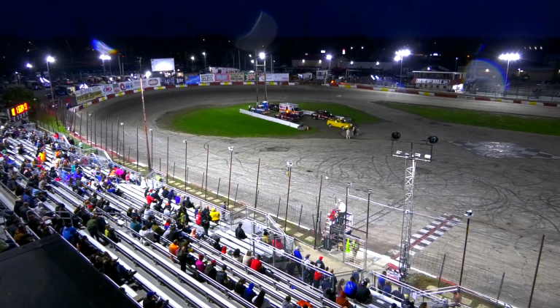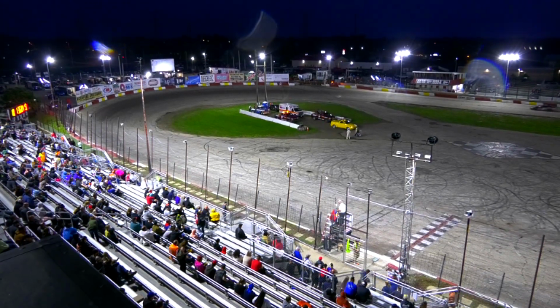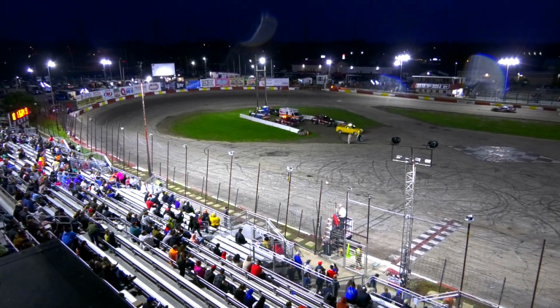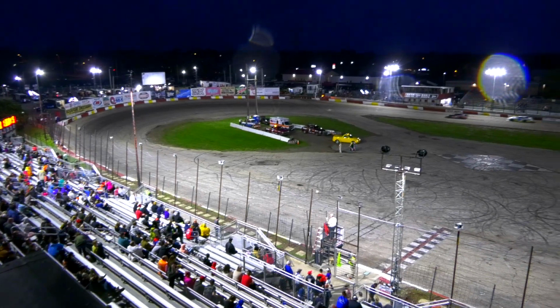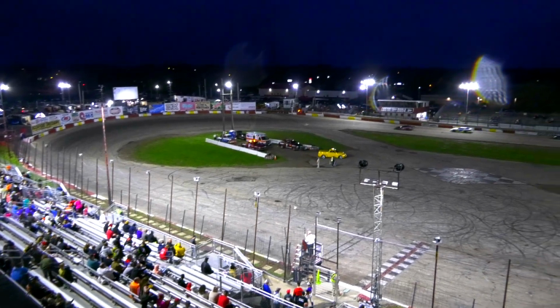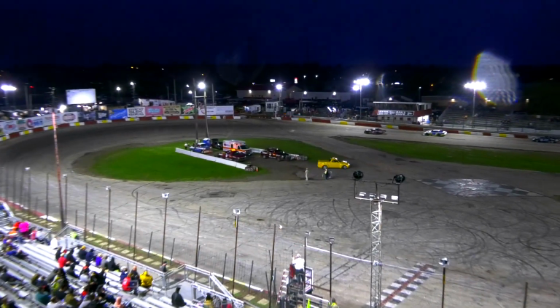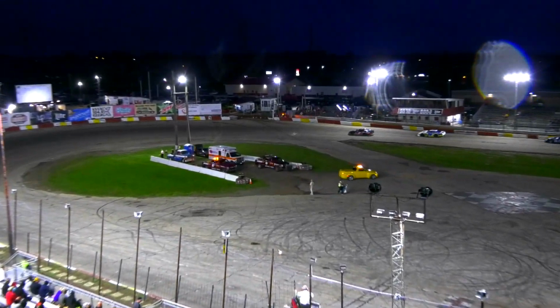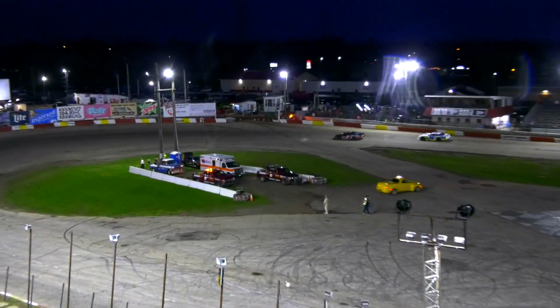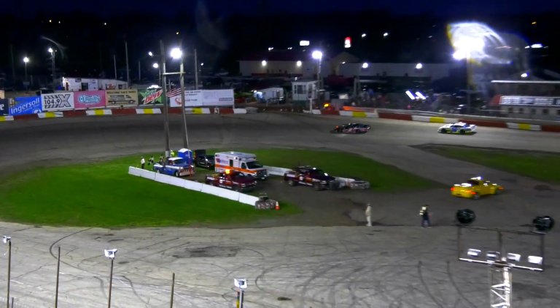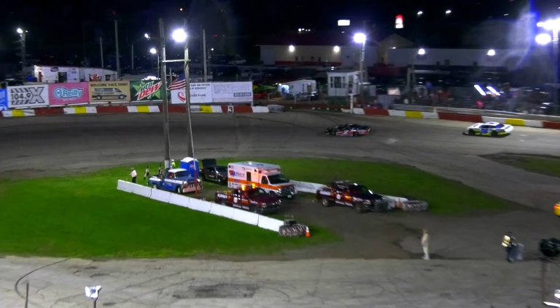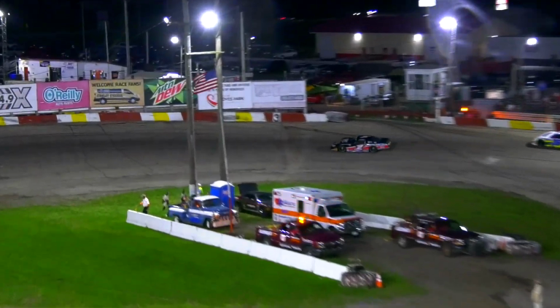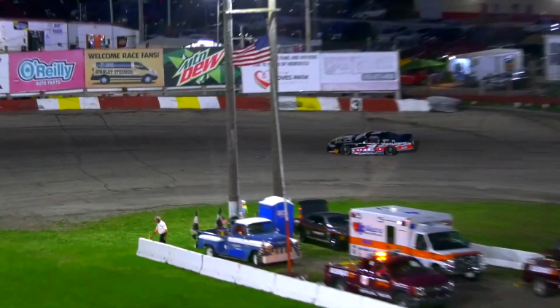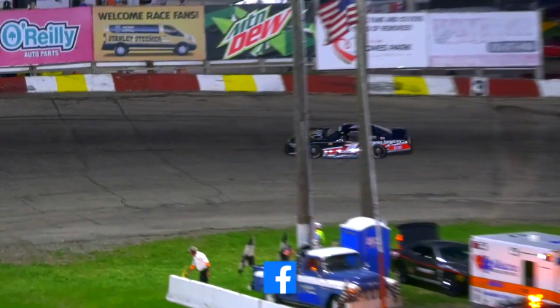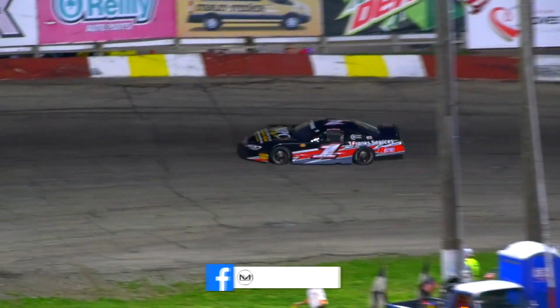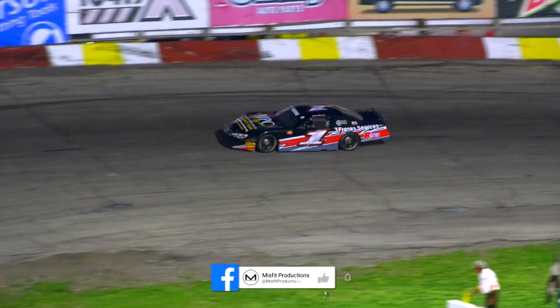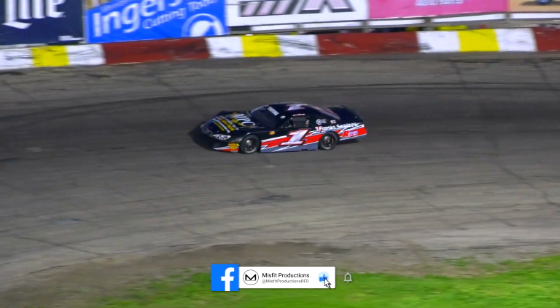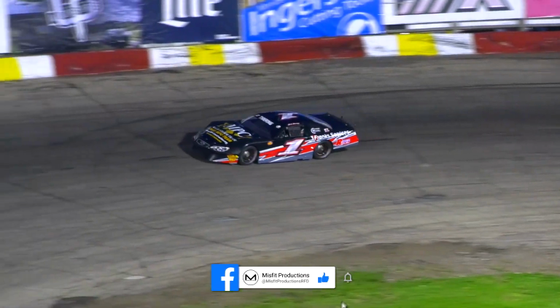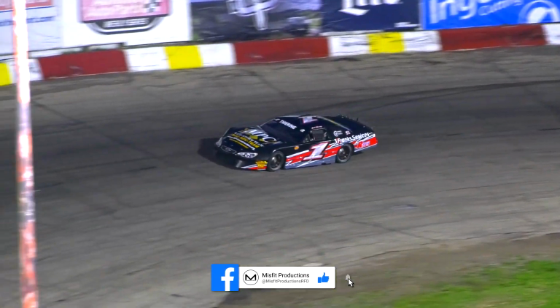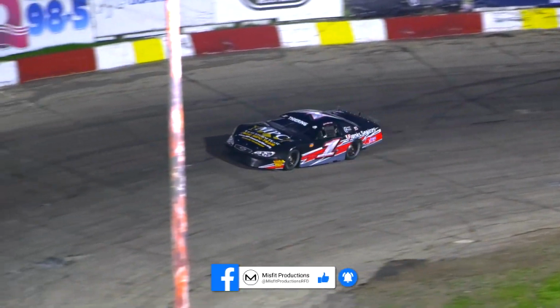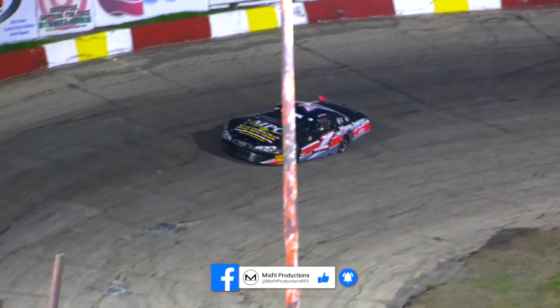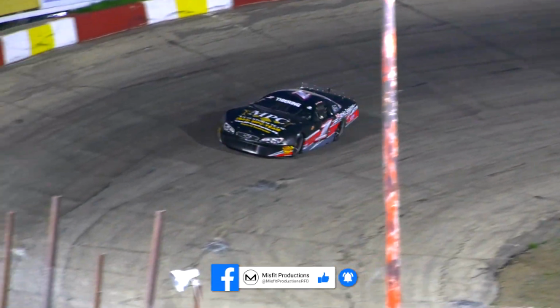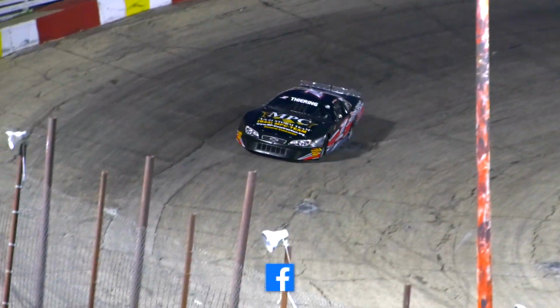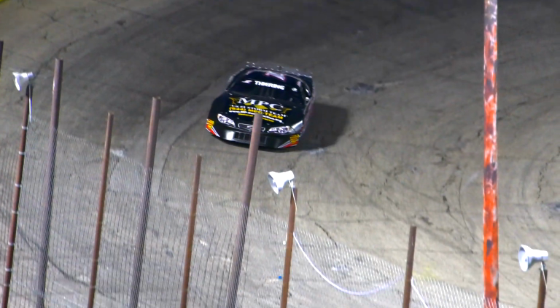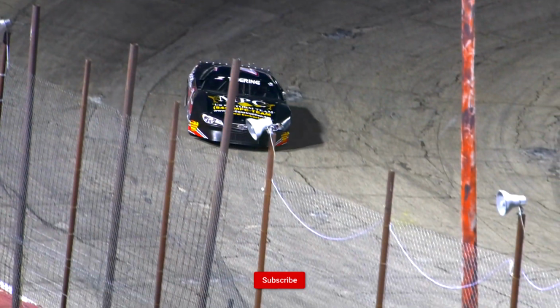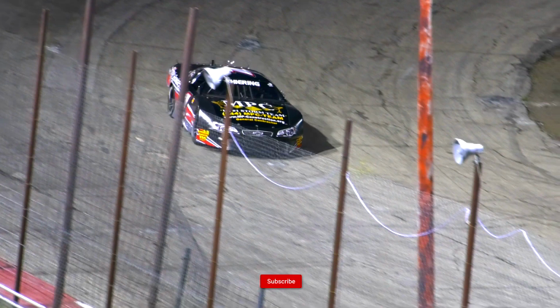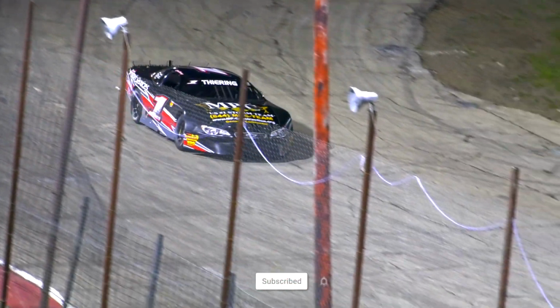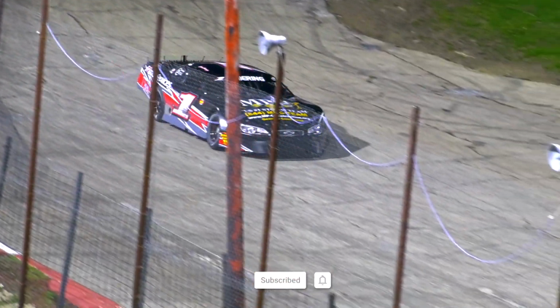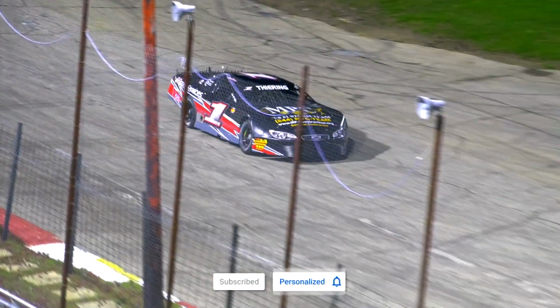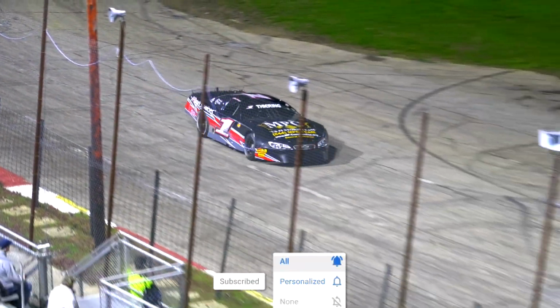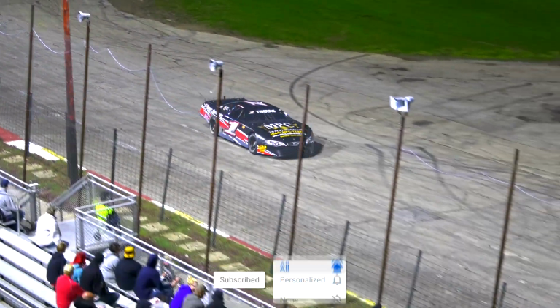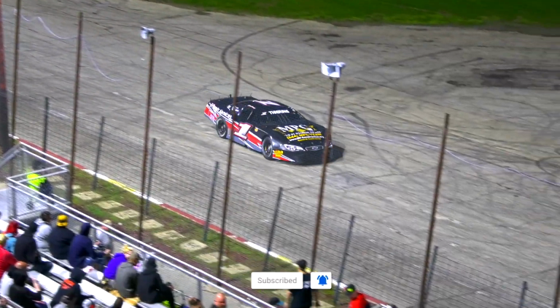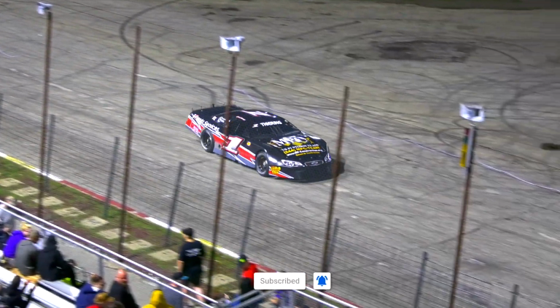Third spot to the 84, Jake Vanoski. Runner up to the 36, the kid Jayden Dahlberg. And your winner of the first of two heat races for the Stanley Steamer NASCAR late models — car number one from Chesney Park, Josh Thiering!